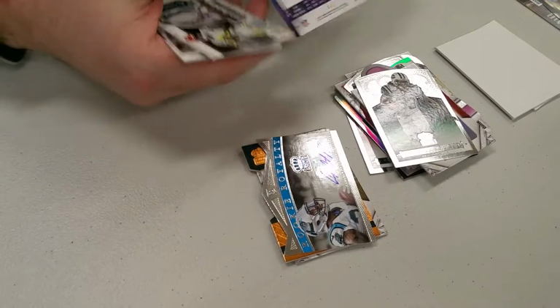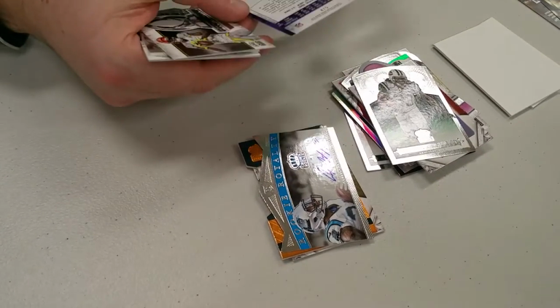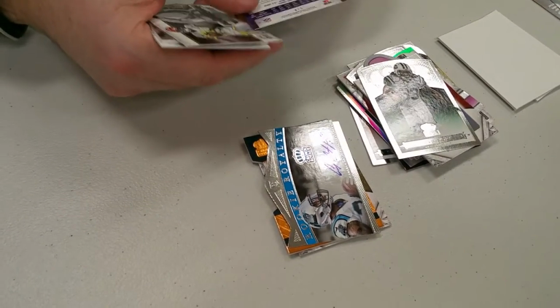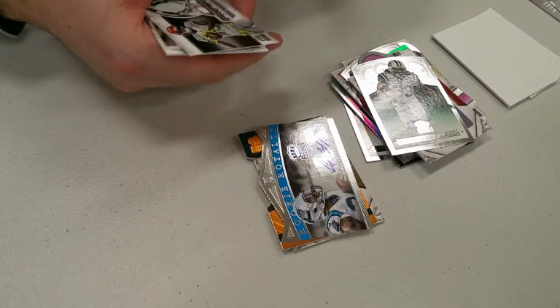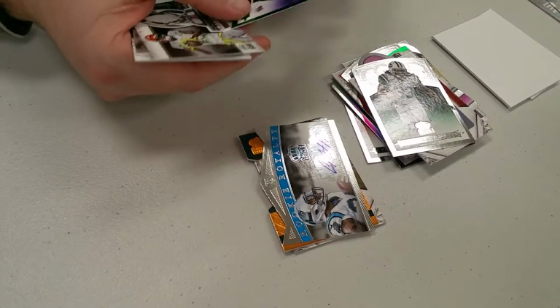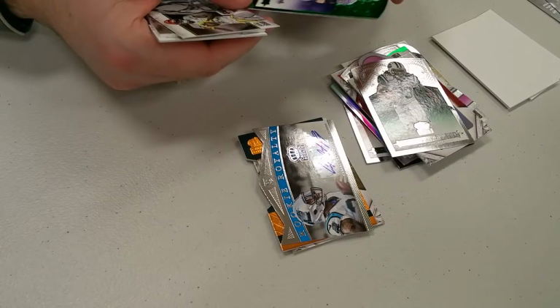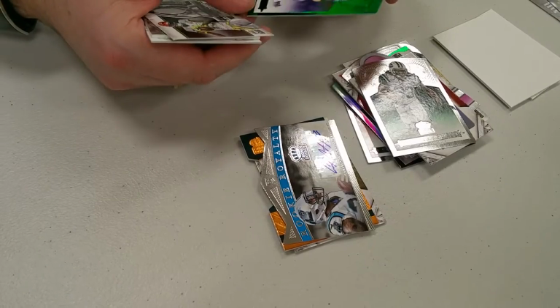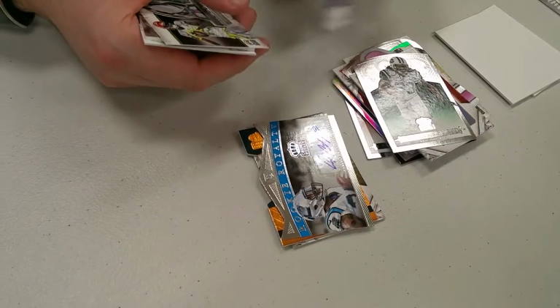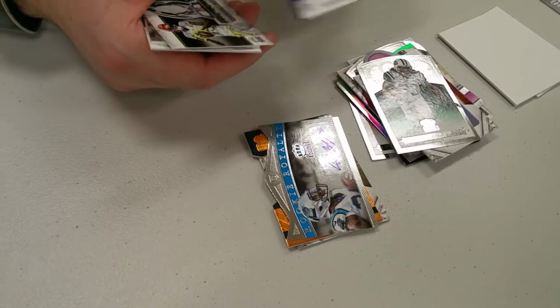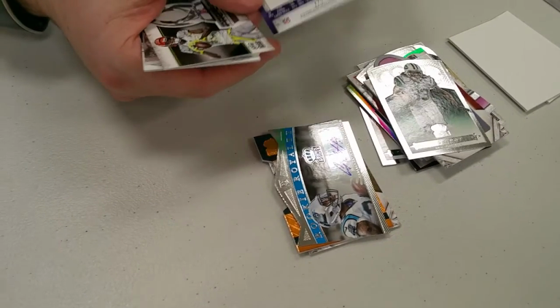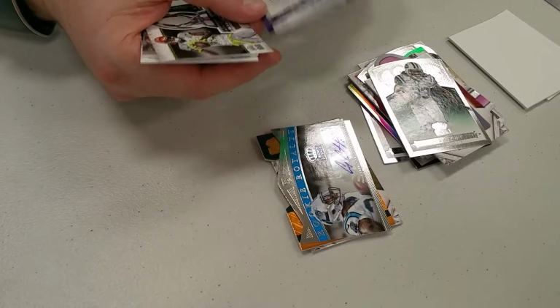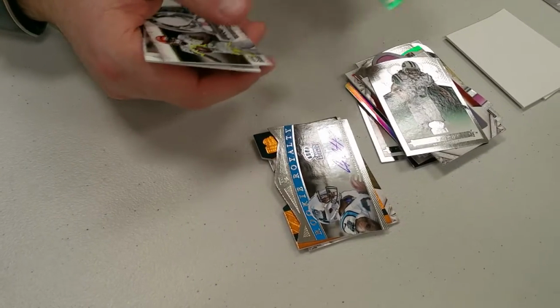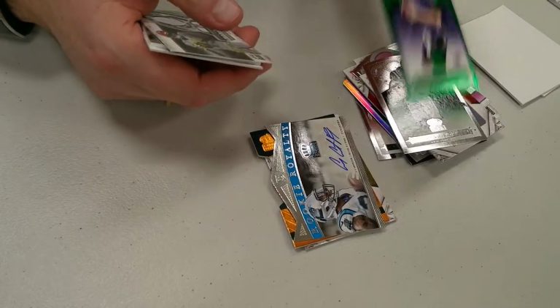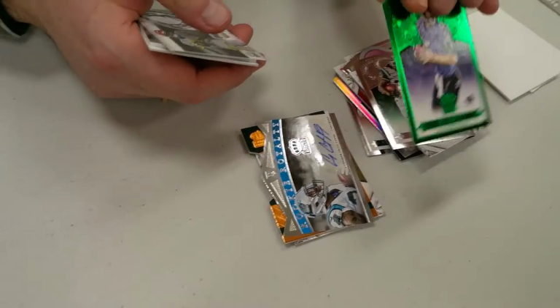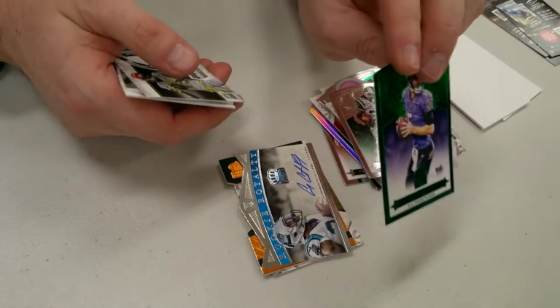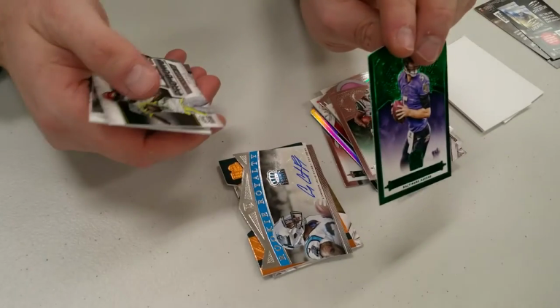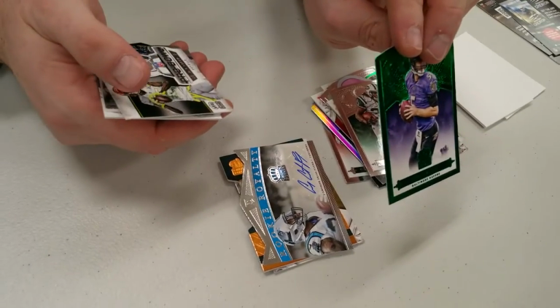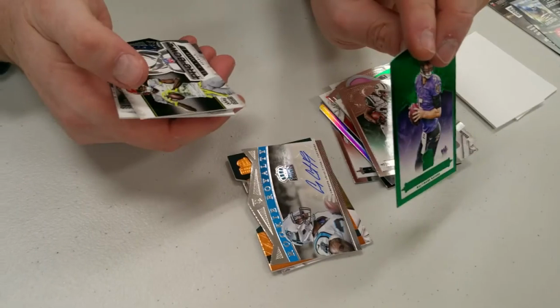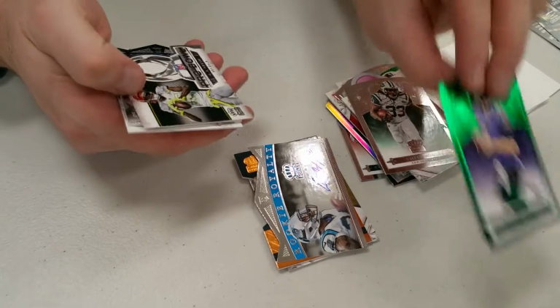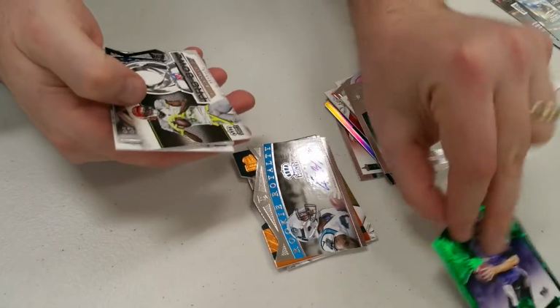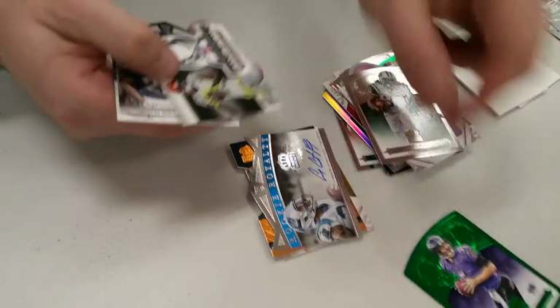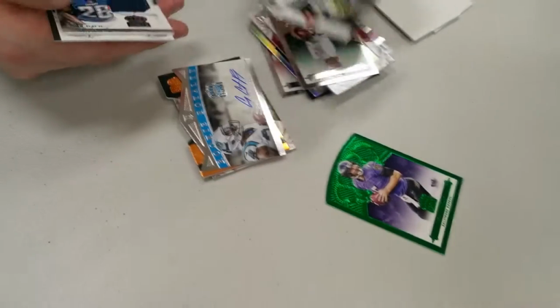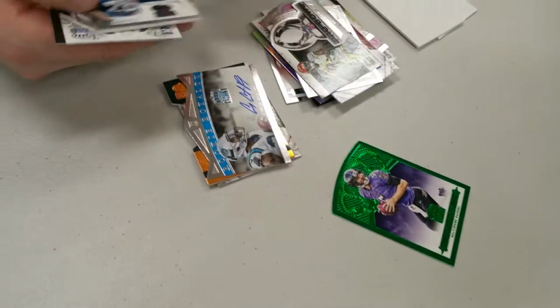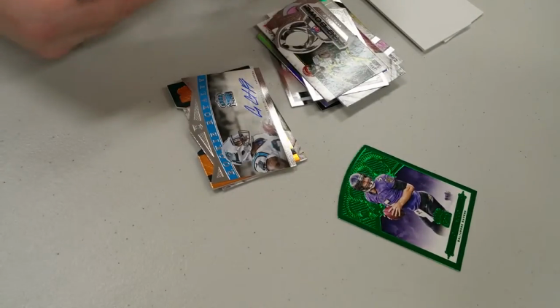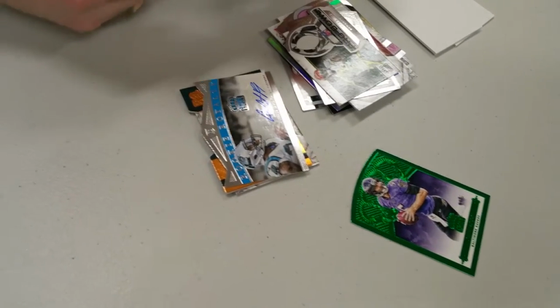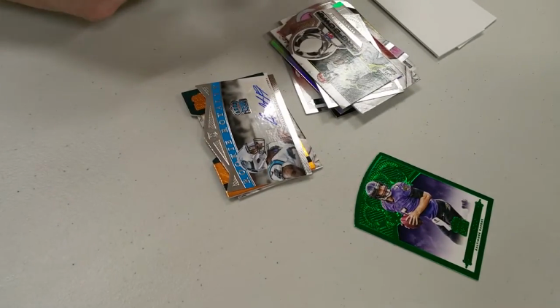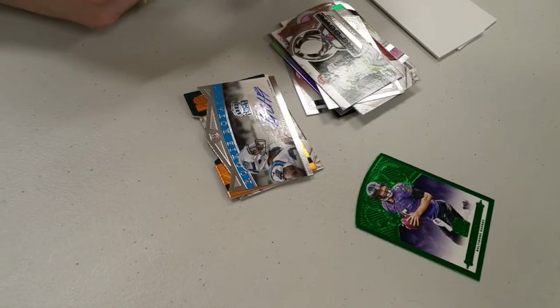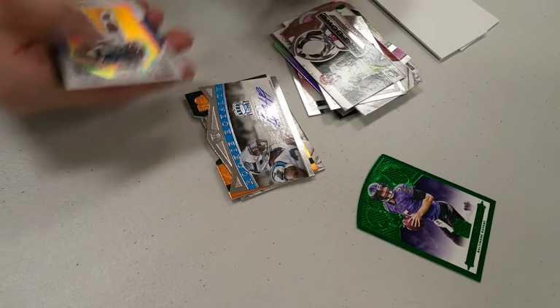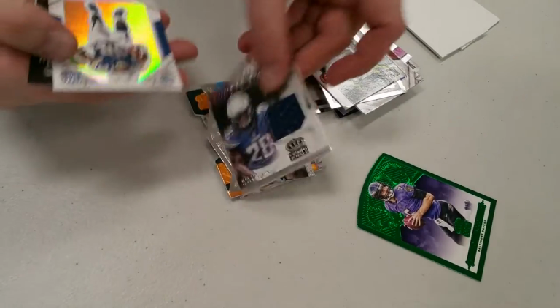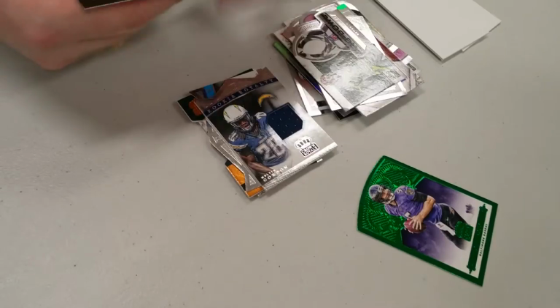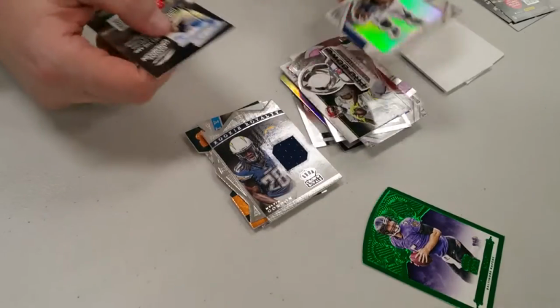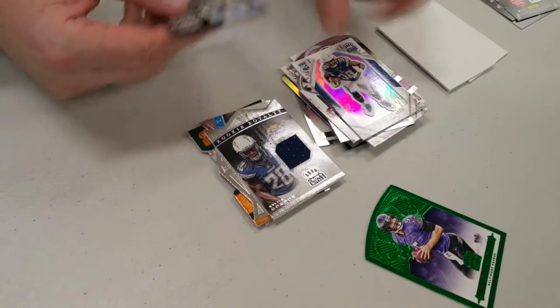This one always messes me up because it's green. Actually this one does count — Joe Flacco emerald, out of five. Nice. And that is why you play the game: Melvin Gordon rookie jersey card.